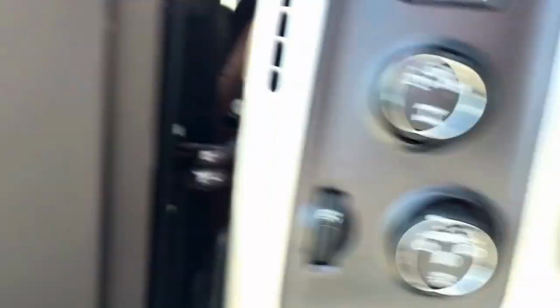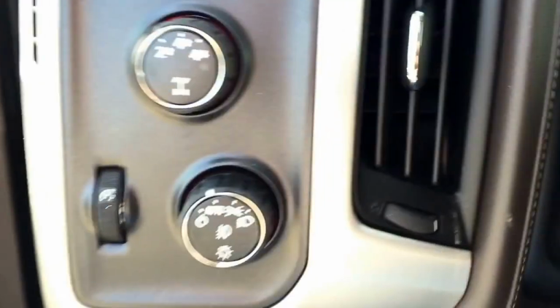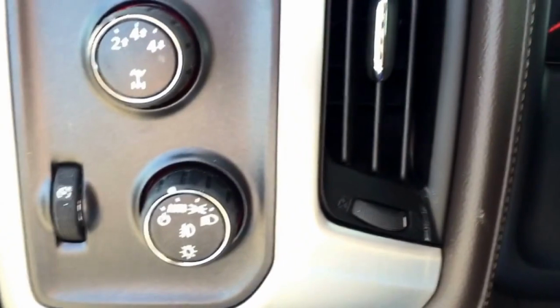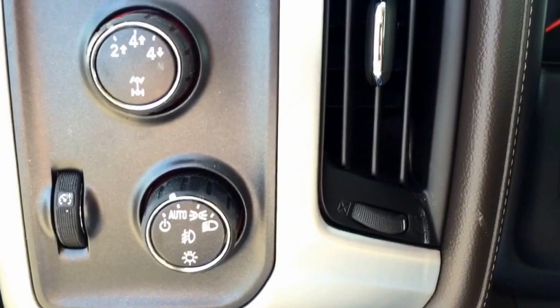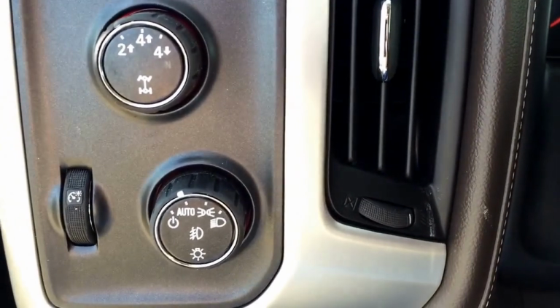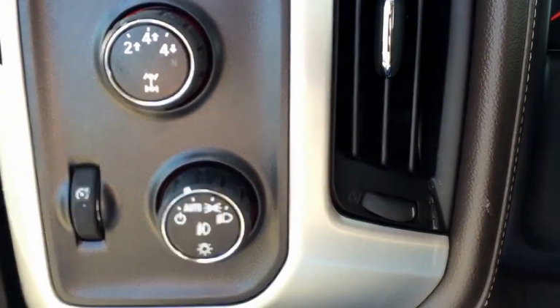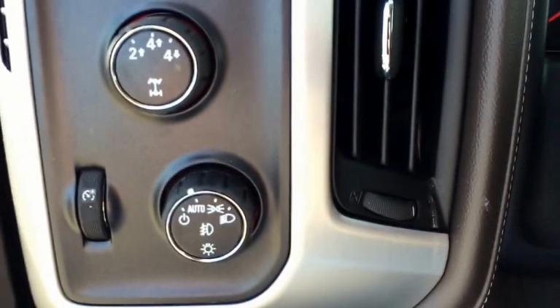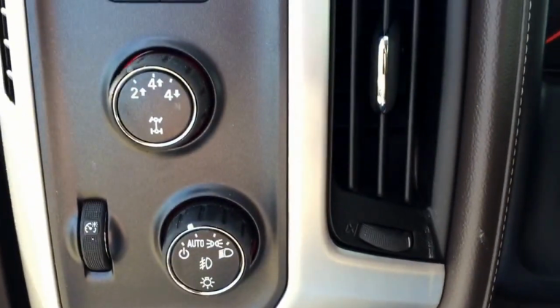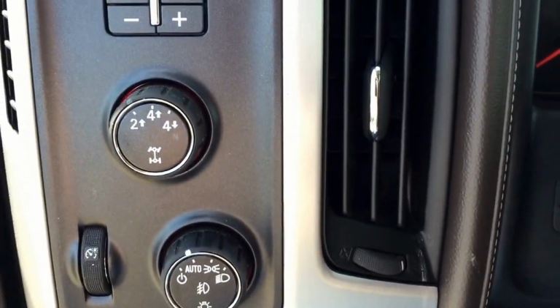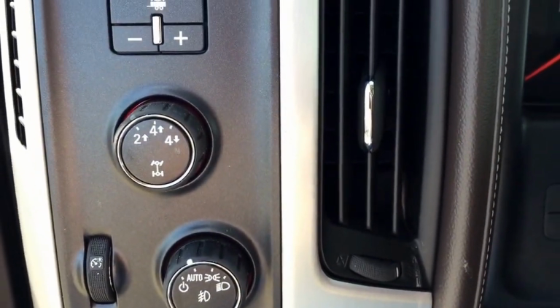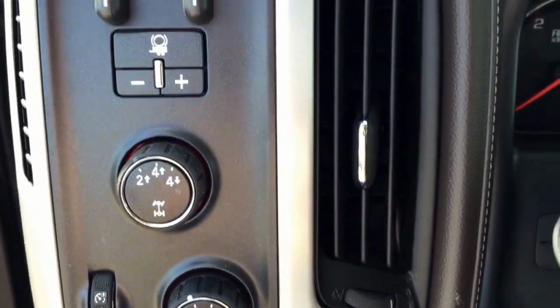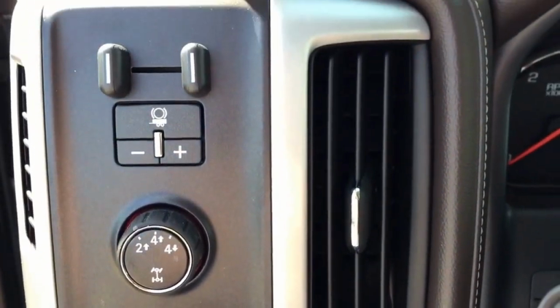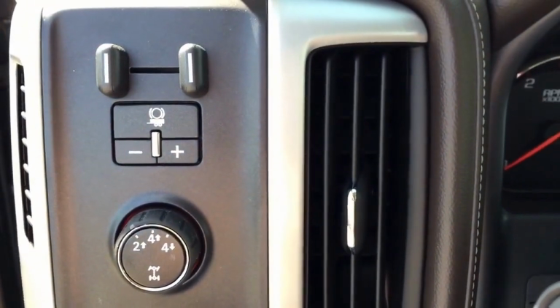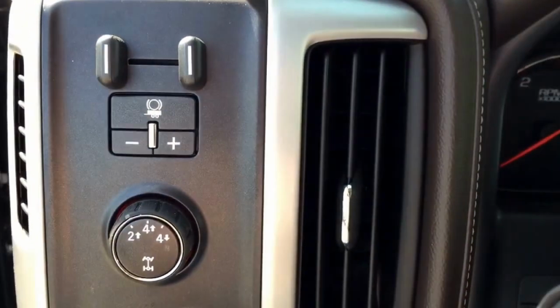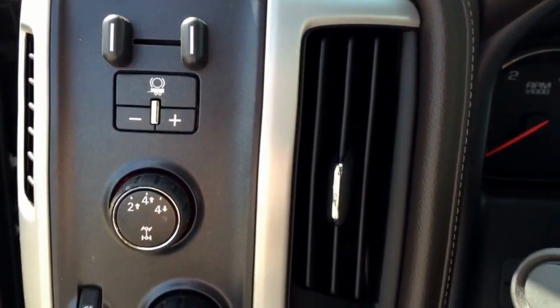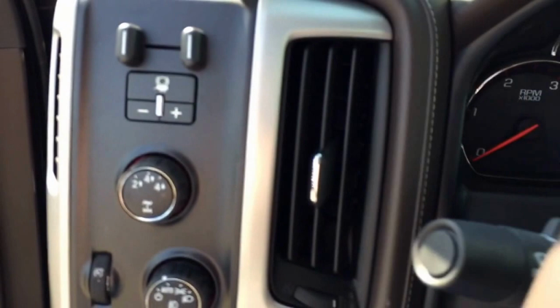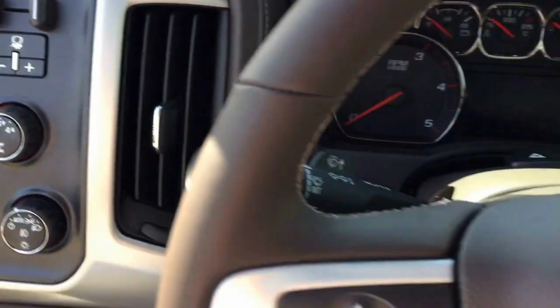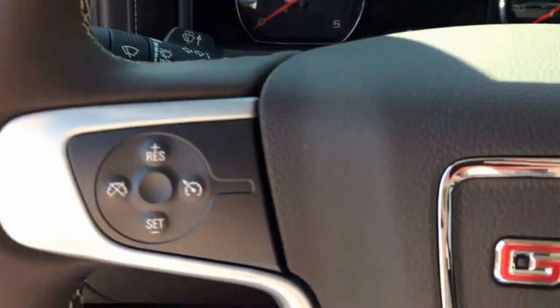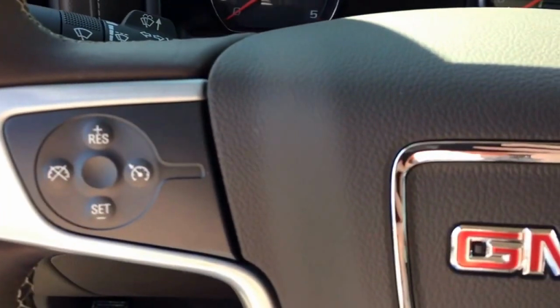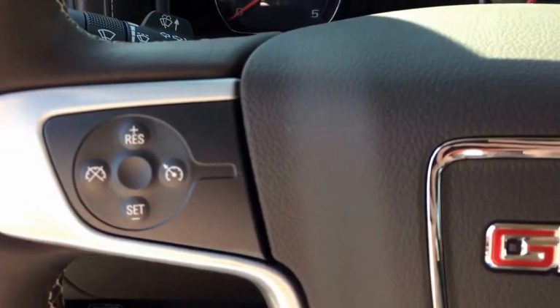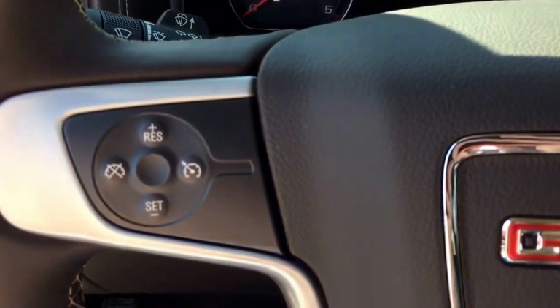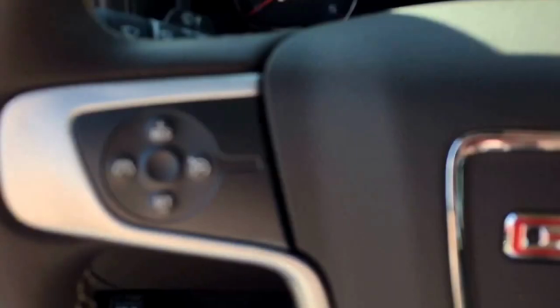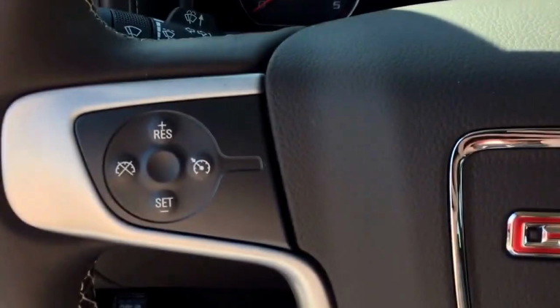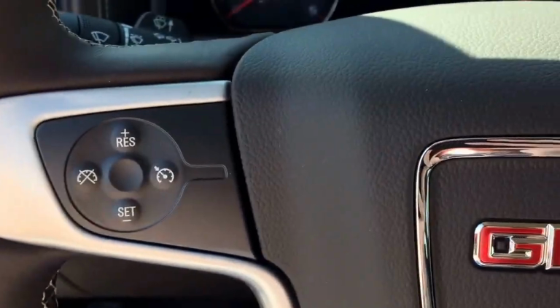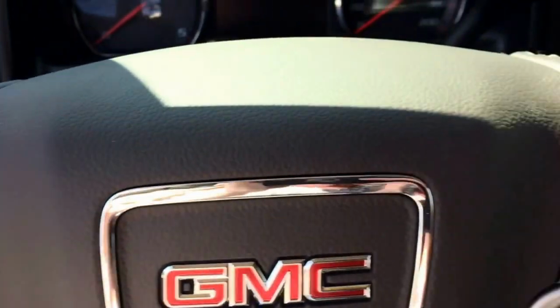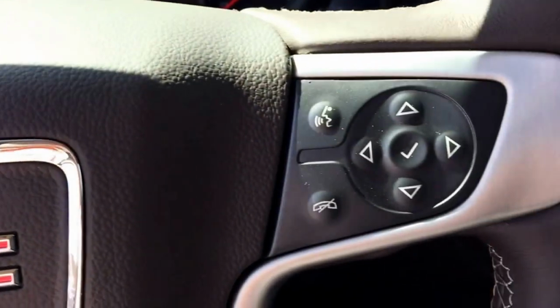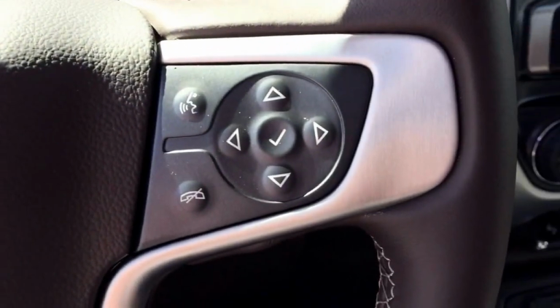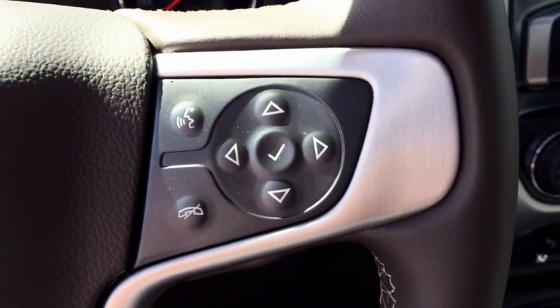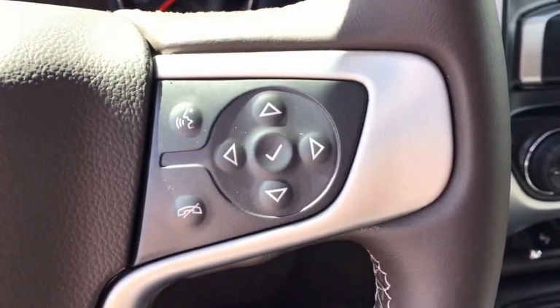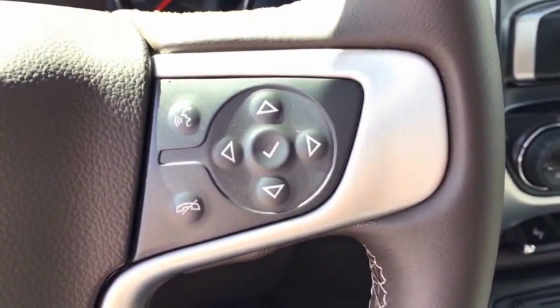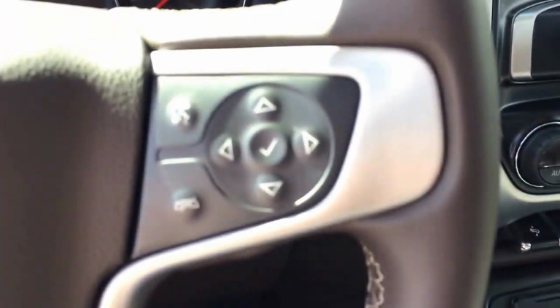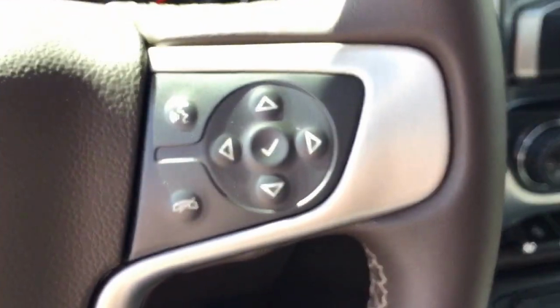We have automatic headlights, four-wheel drive, and a trailer brake controller. On our steering wheel we have cruise control, Bluetooth capabilities, and media controls.